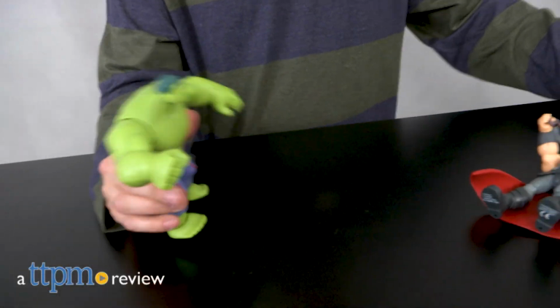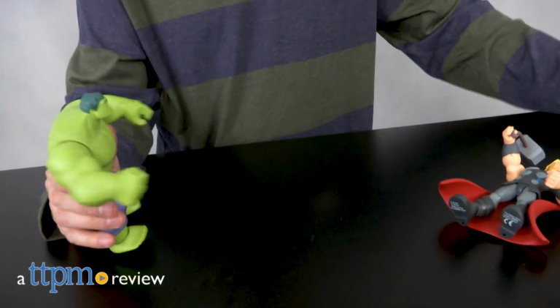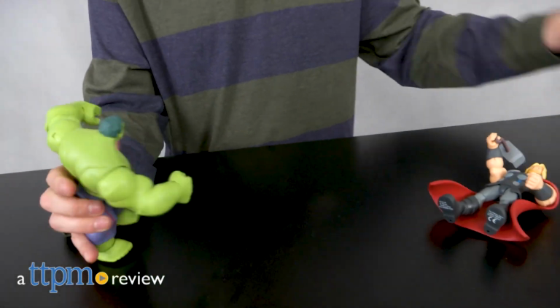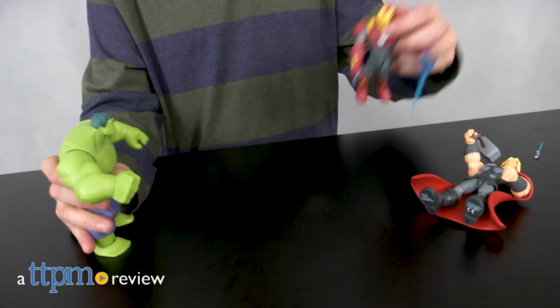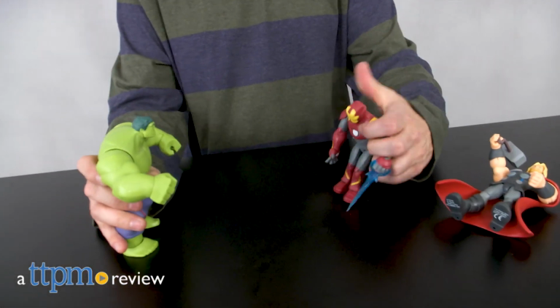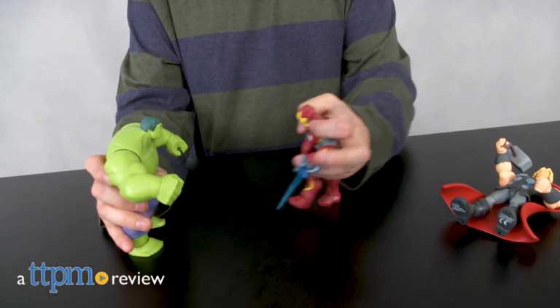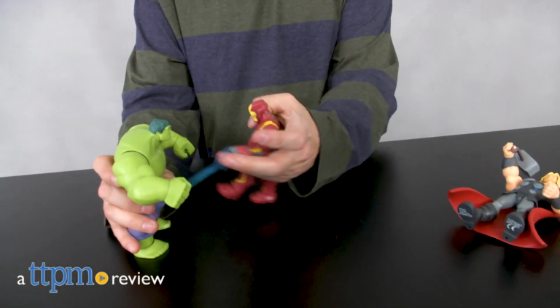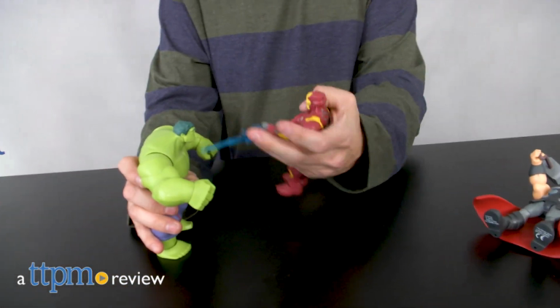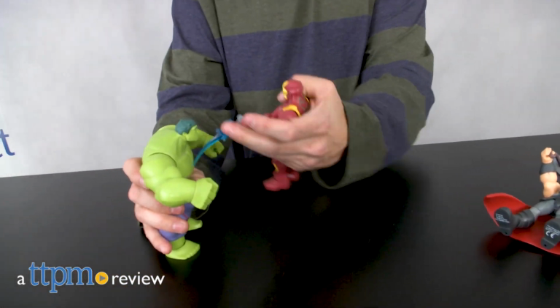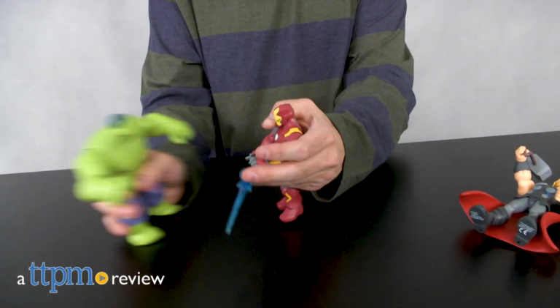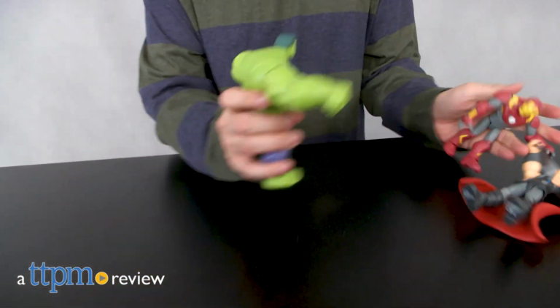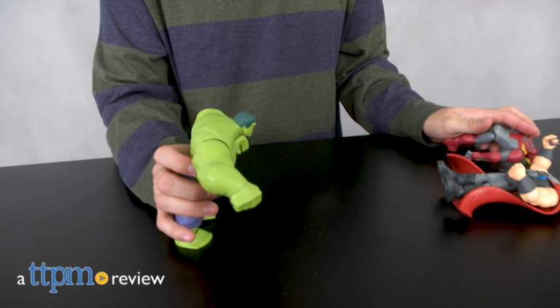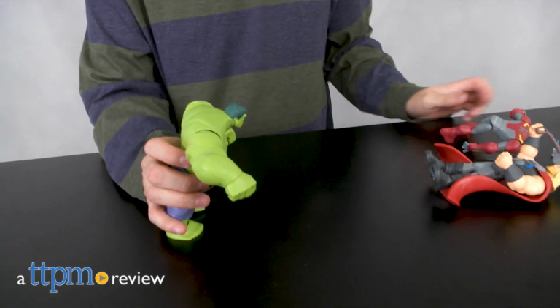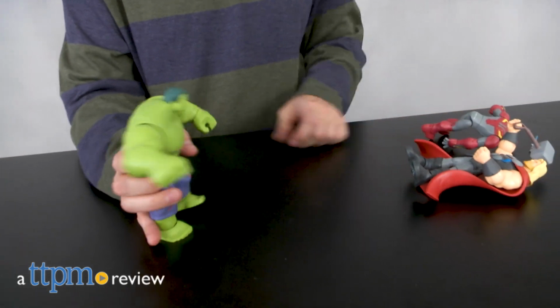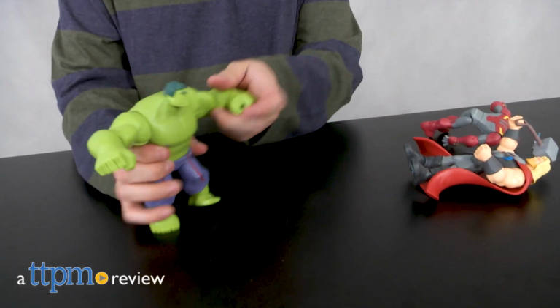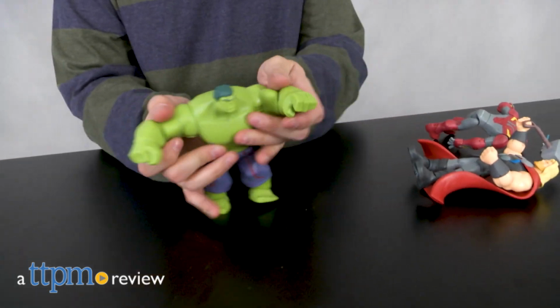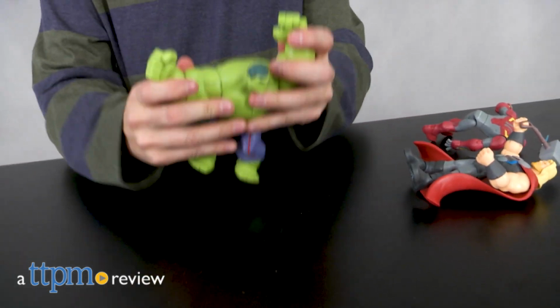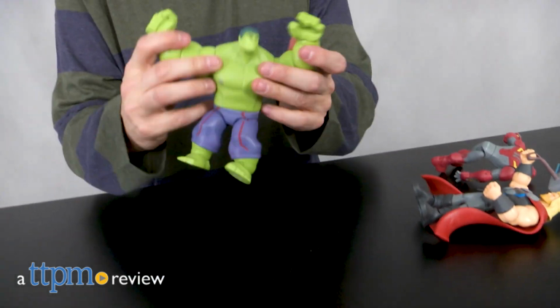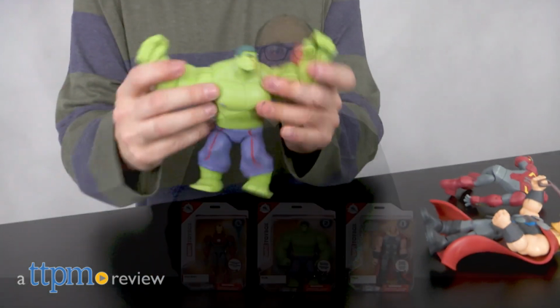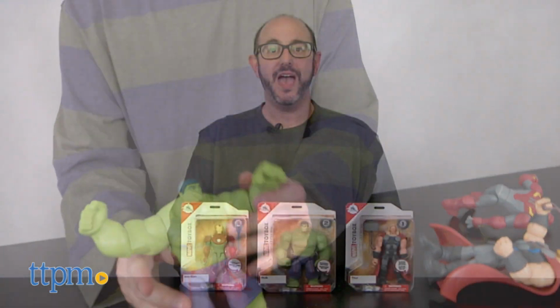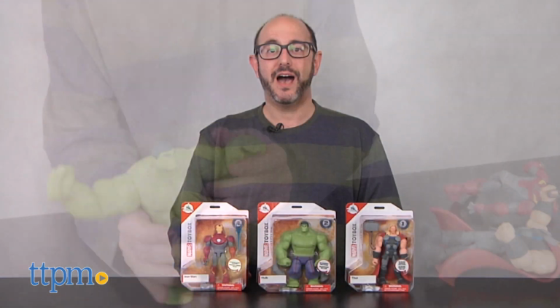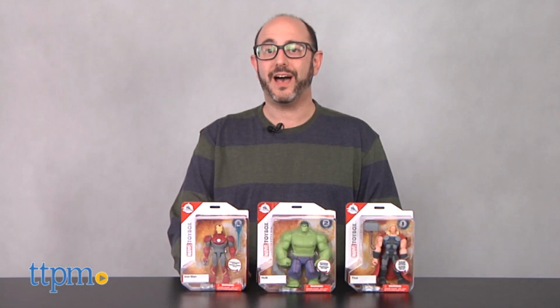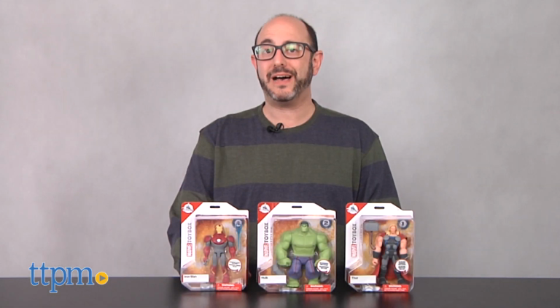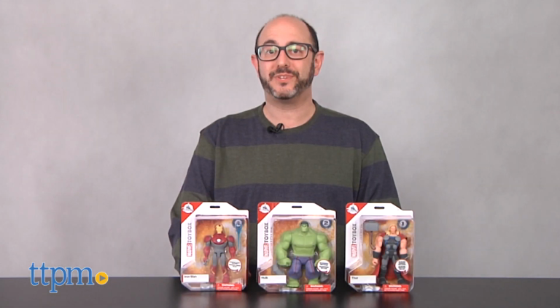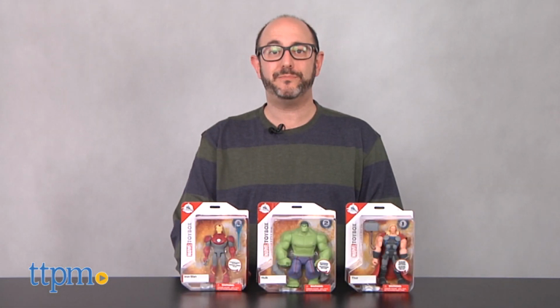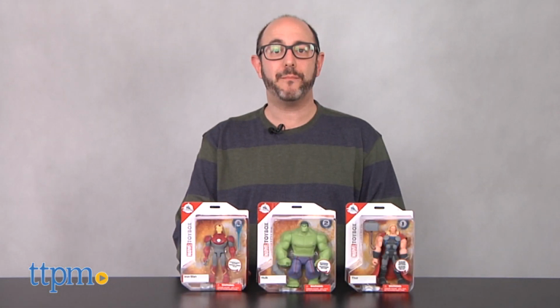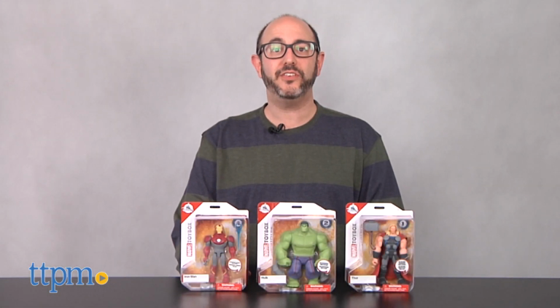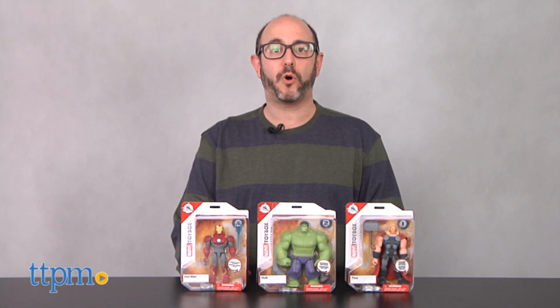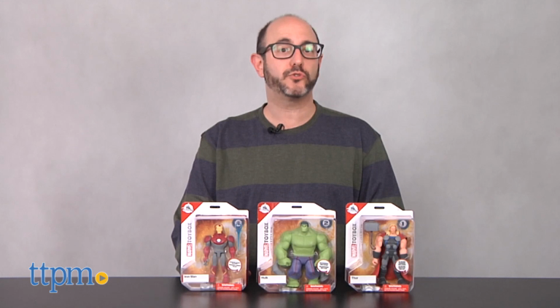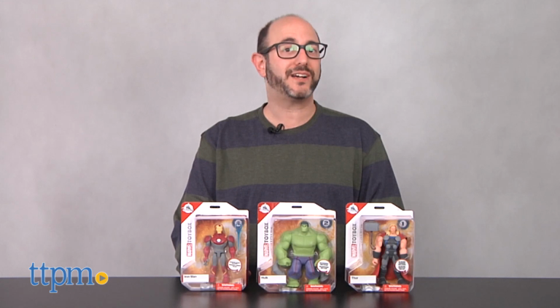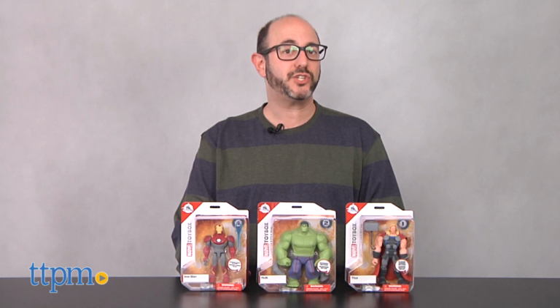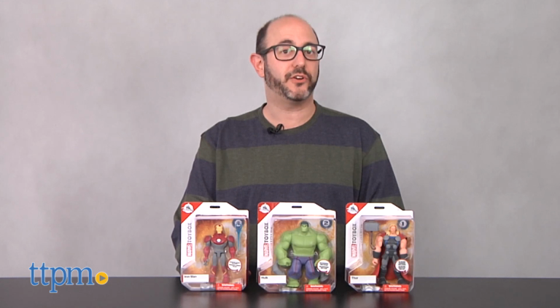Marvel figures leap, fly and hammer their way out of the toy box in new Disney Infinity inspired action figures. Hi, I'm Bob from TTPM and these are Marvel Toy Box action figures.